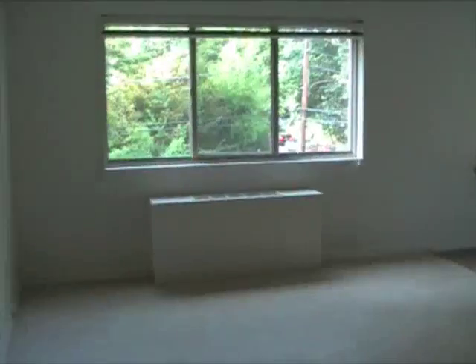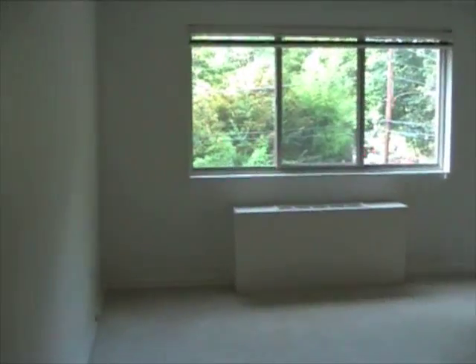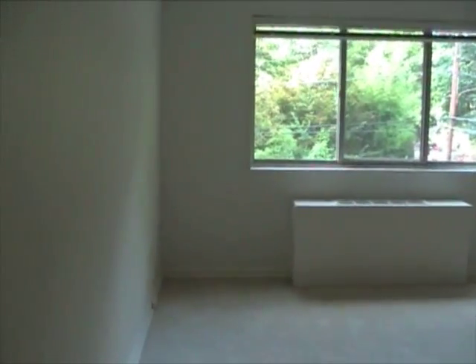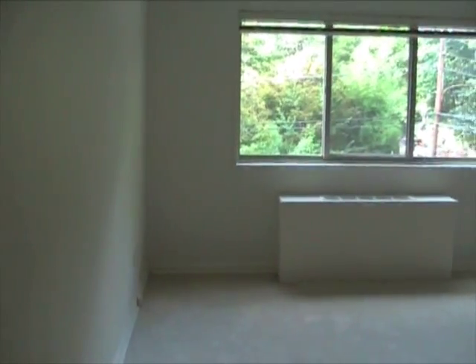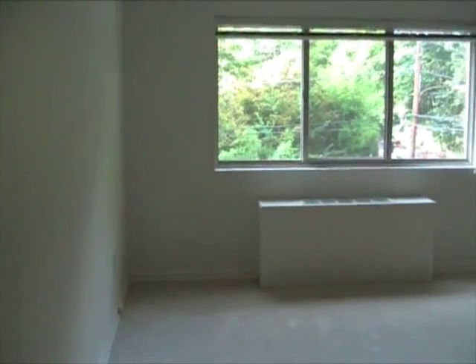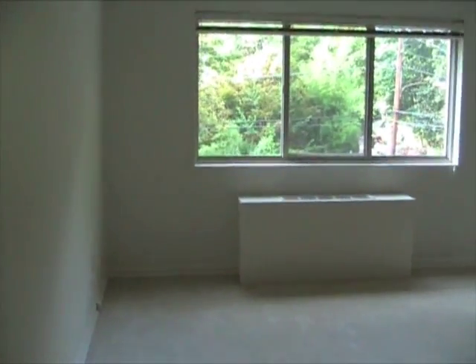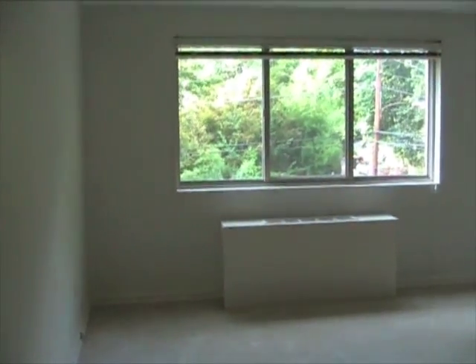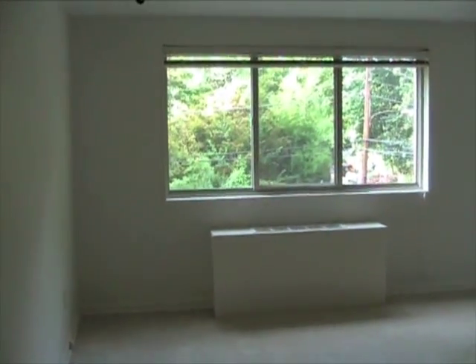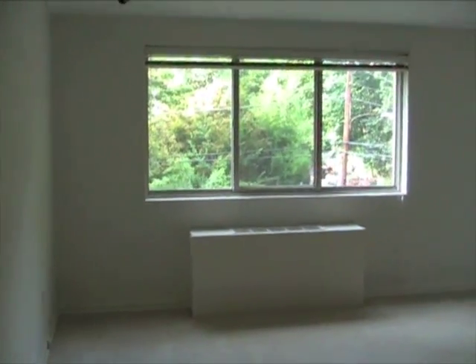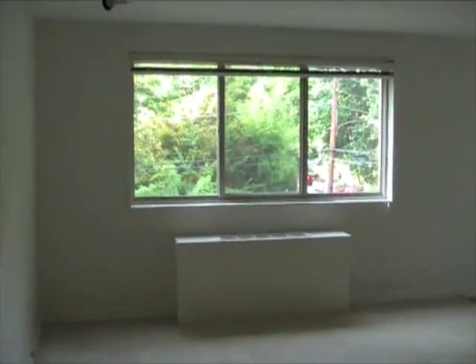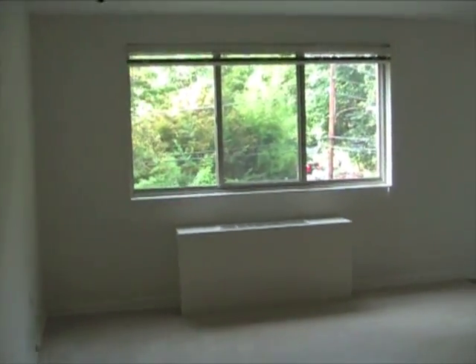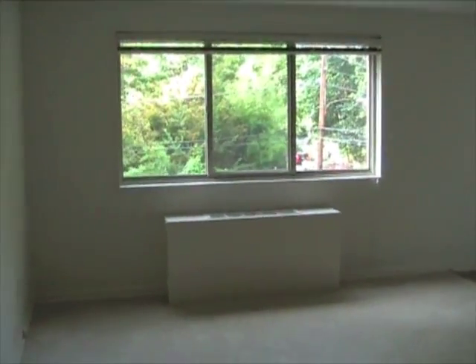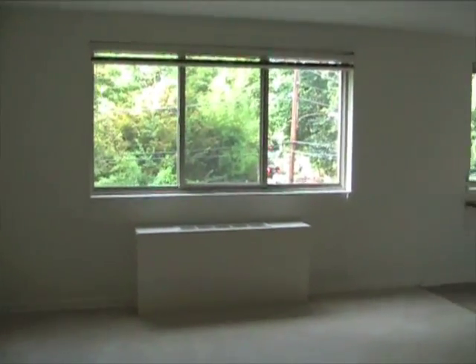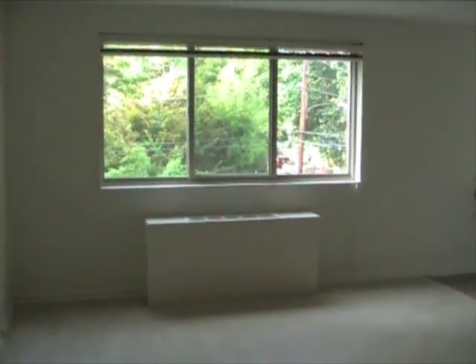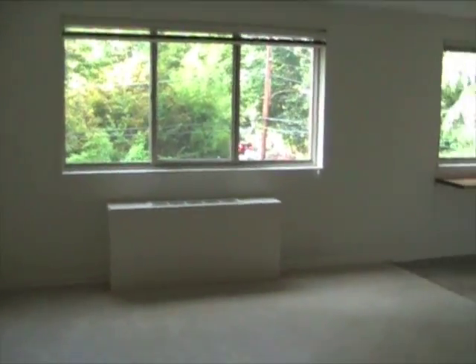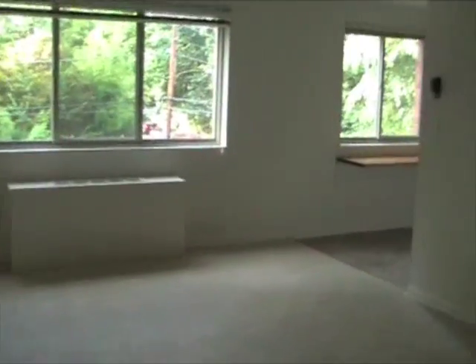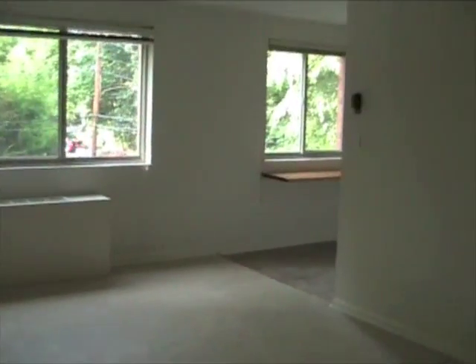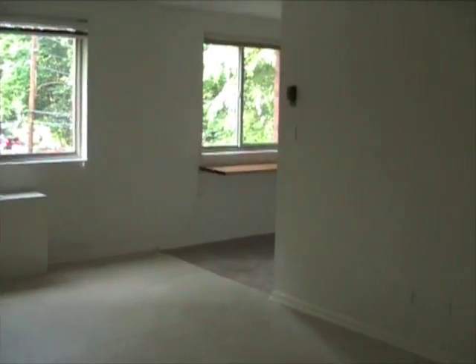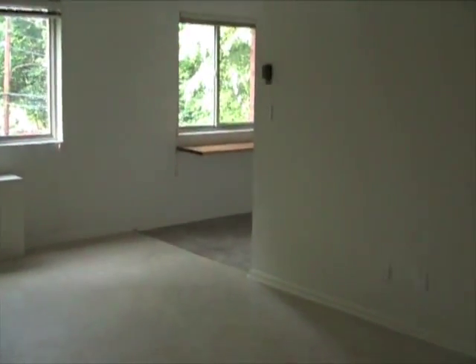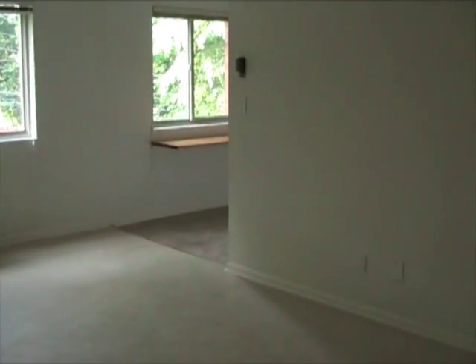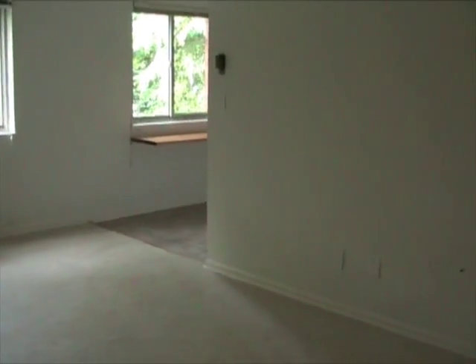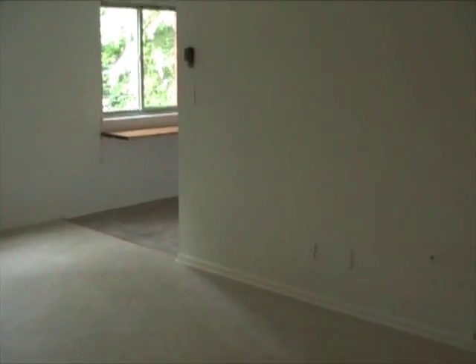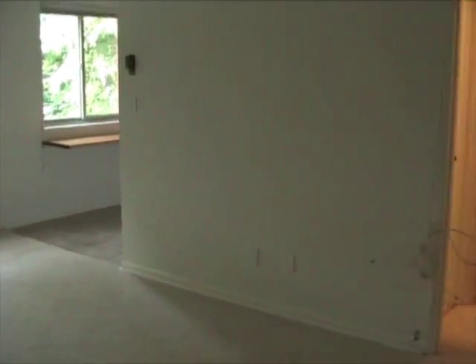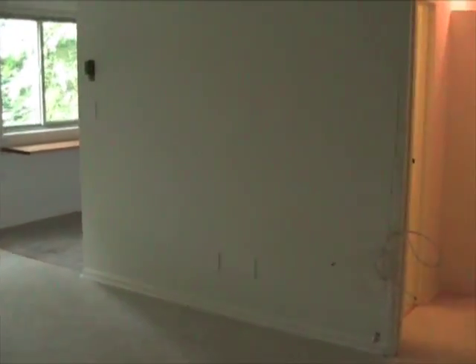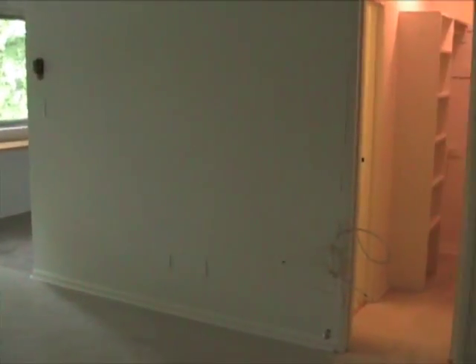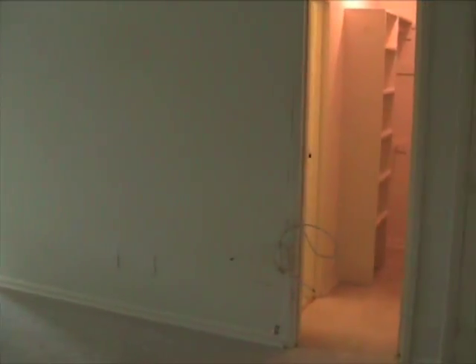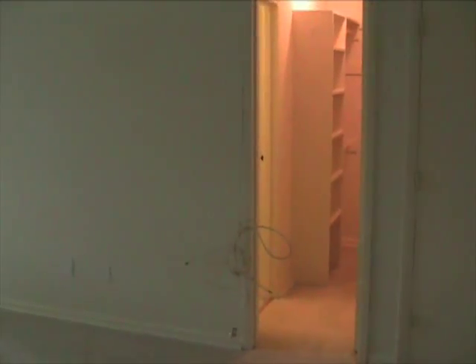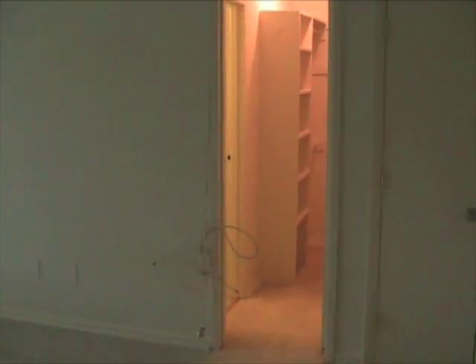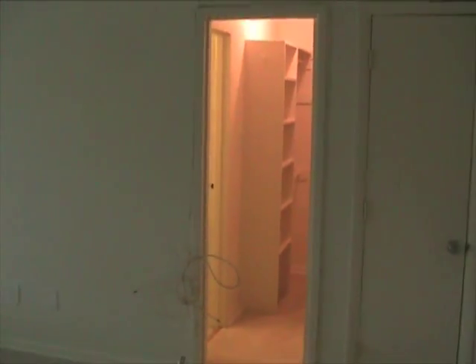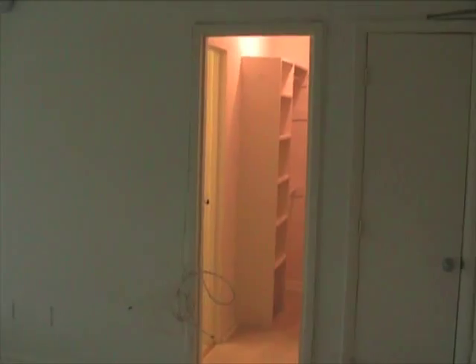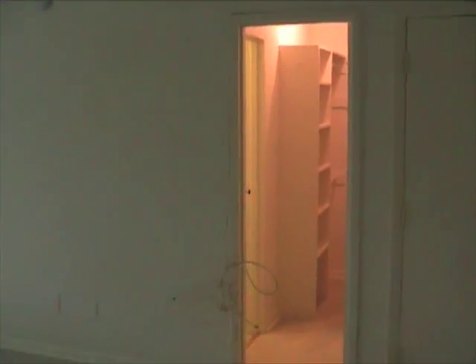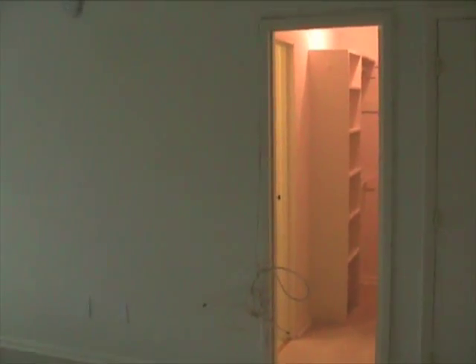Welcome to Unit 401 of Maycomb House. This is a studio condo which I'm renting out.